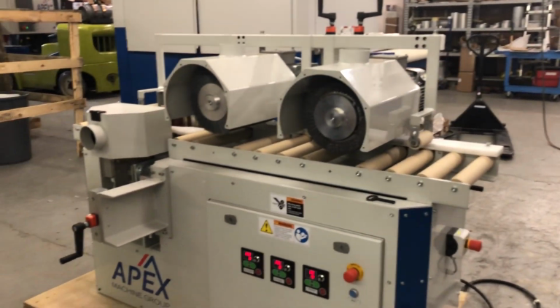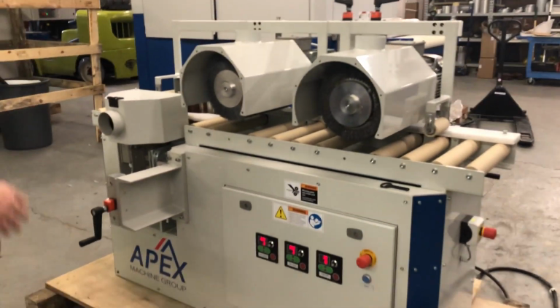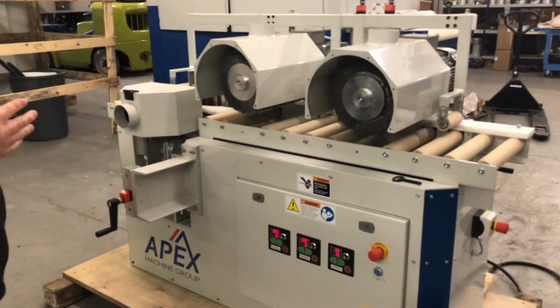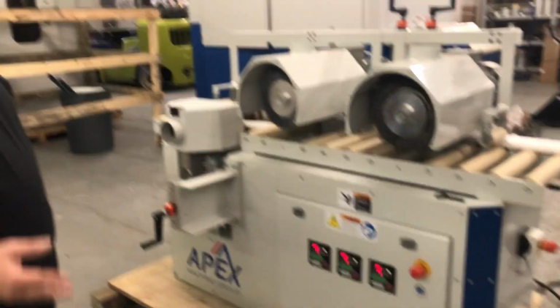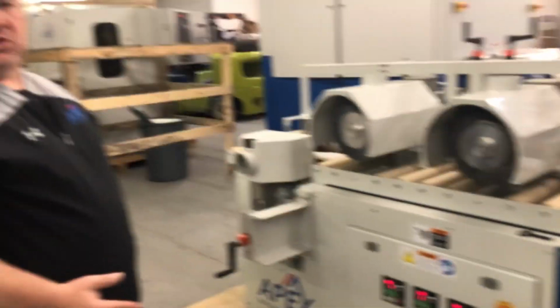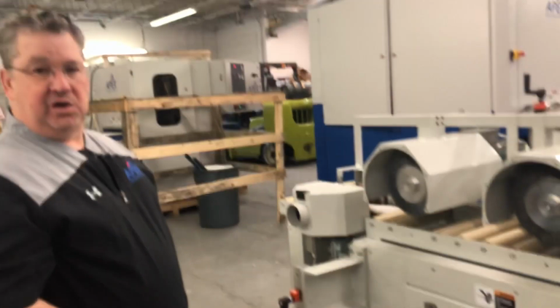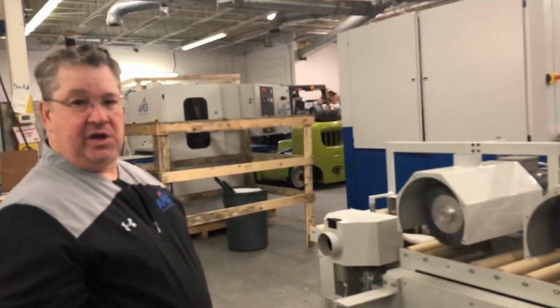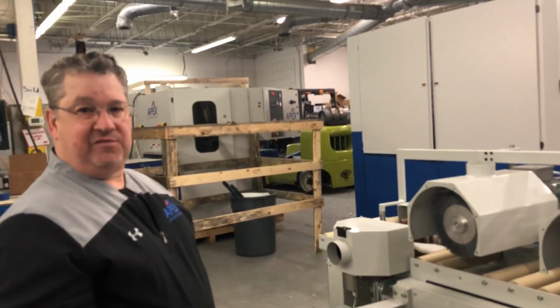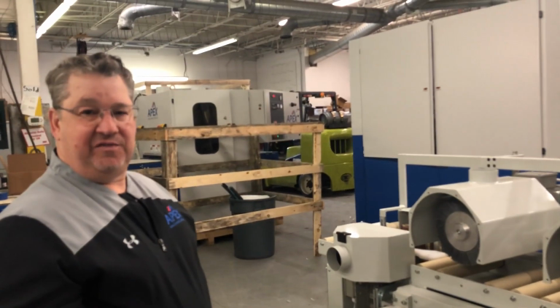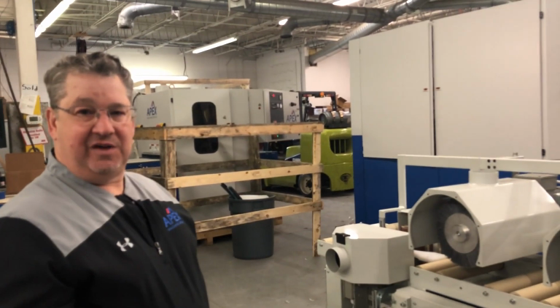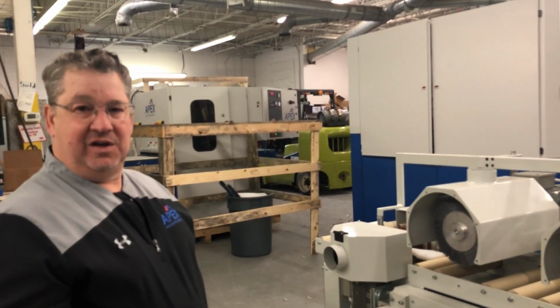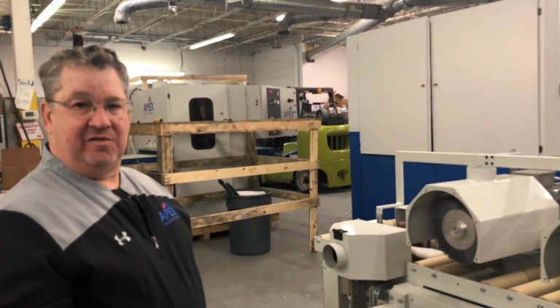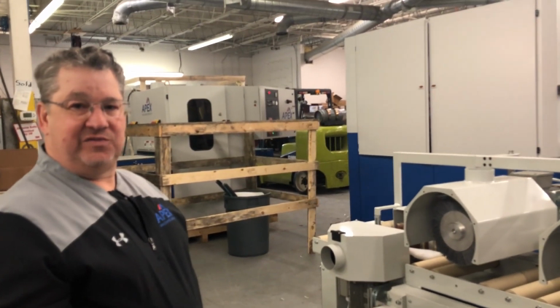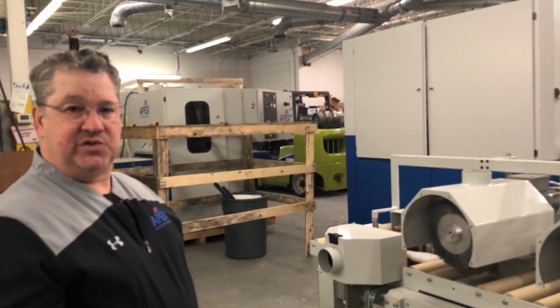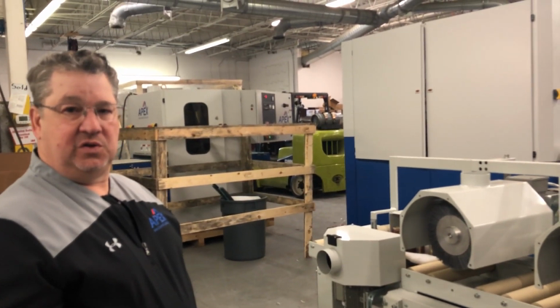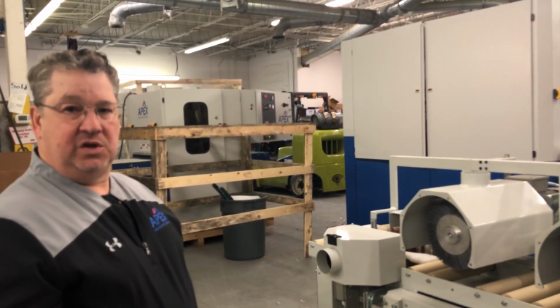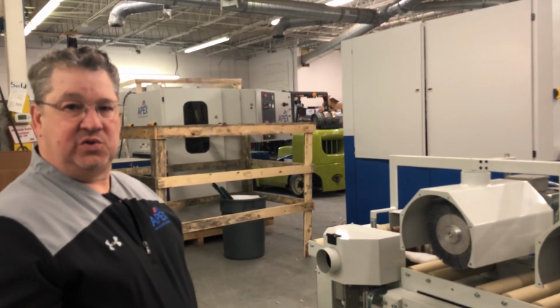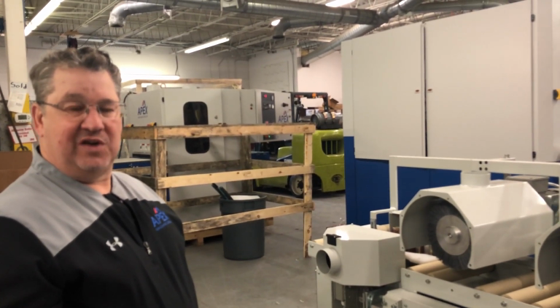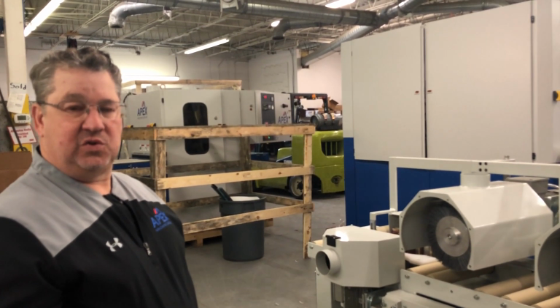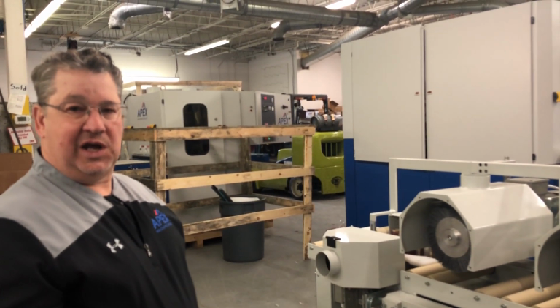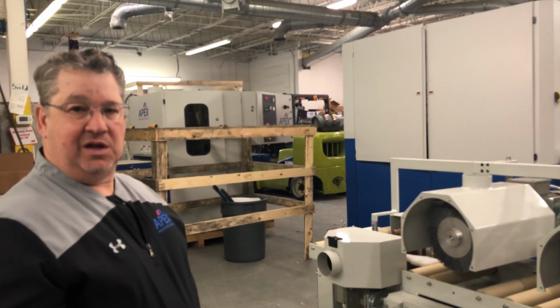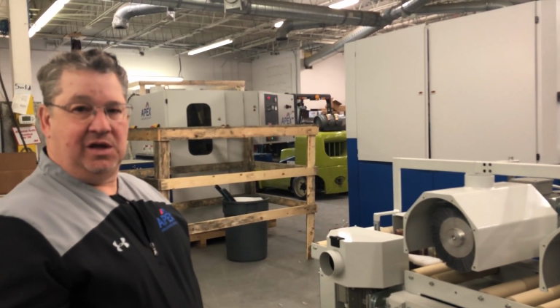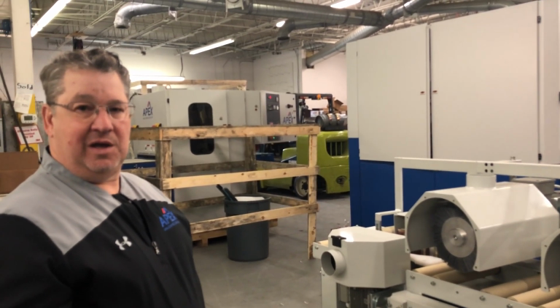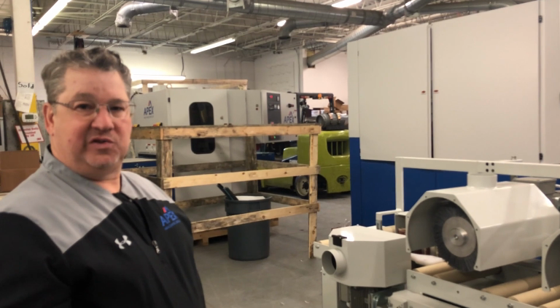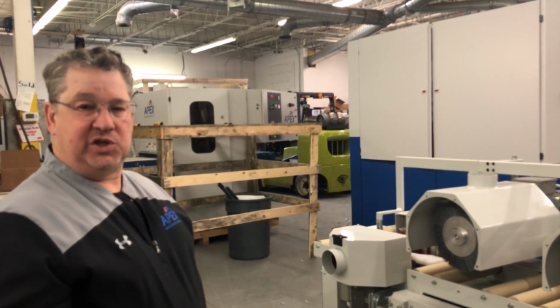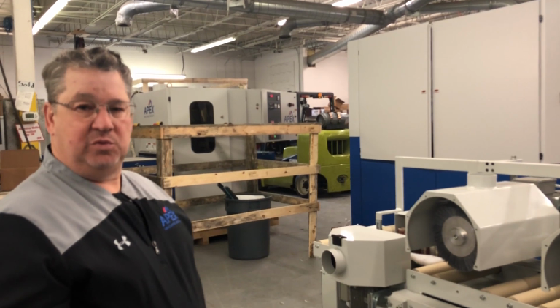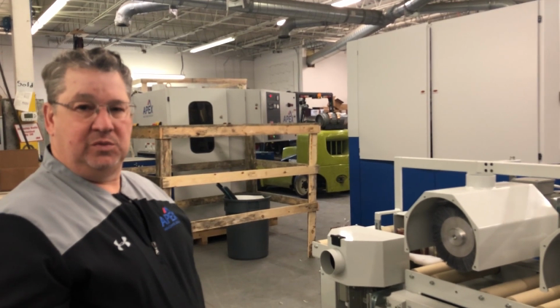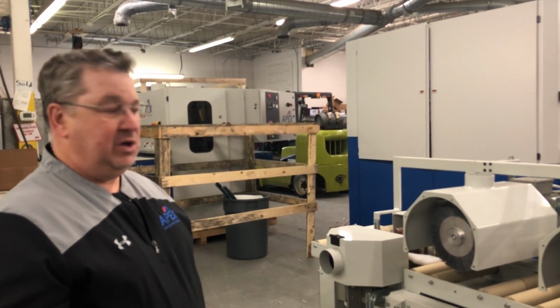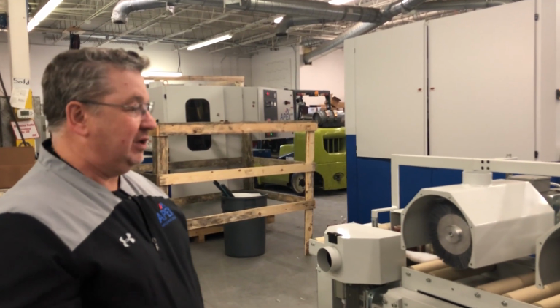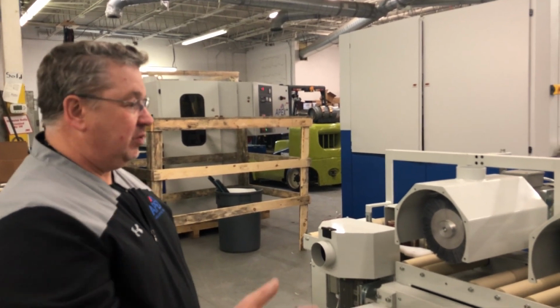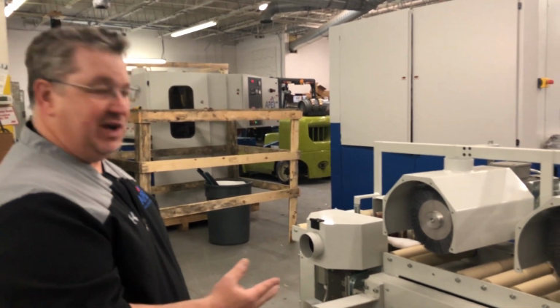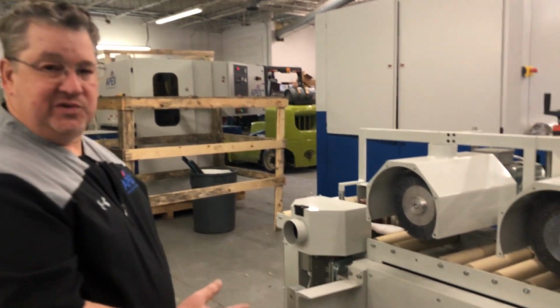If you have any questions, please call 855-500-2739, Apex Machine Group. We'd love to run samples.